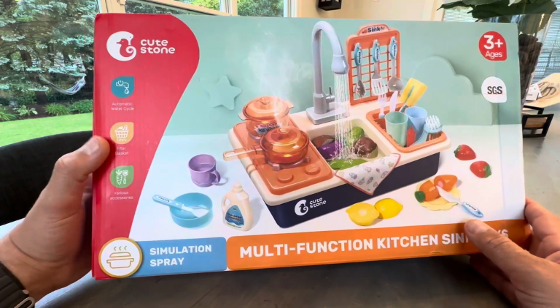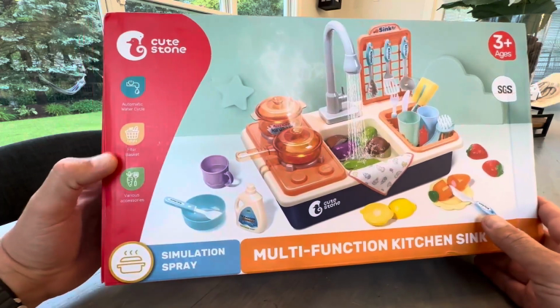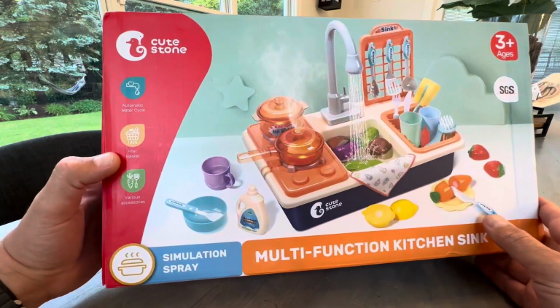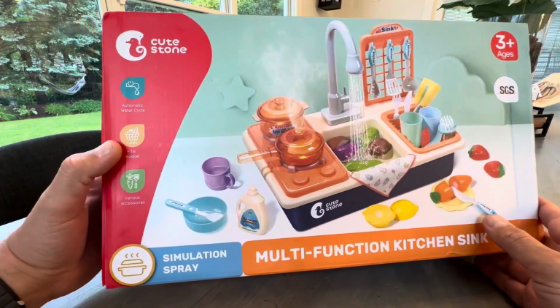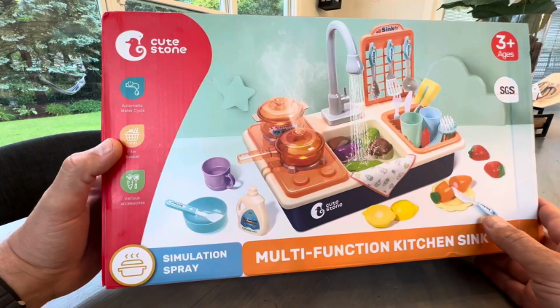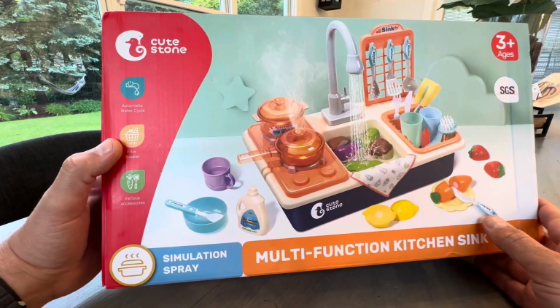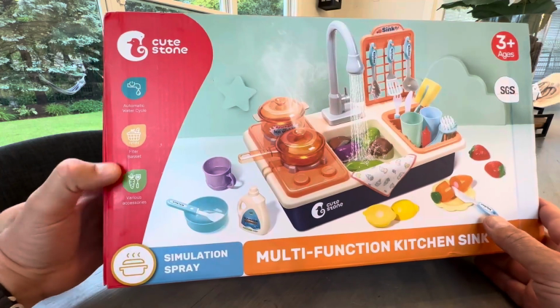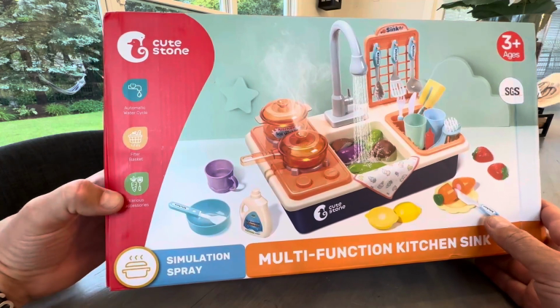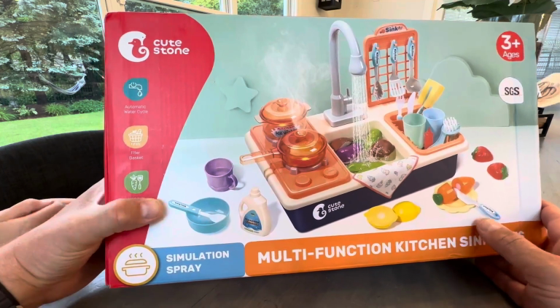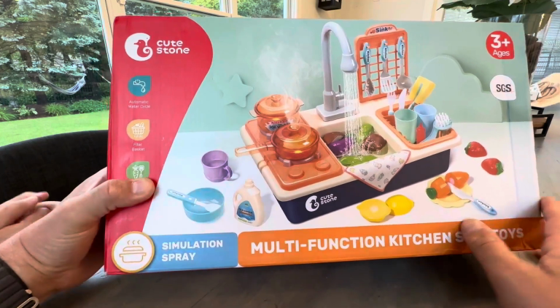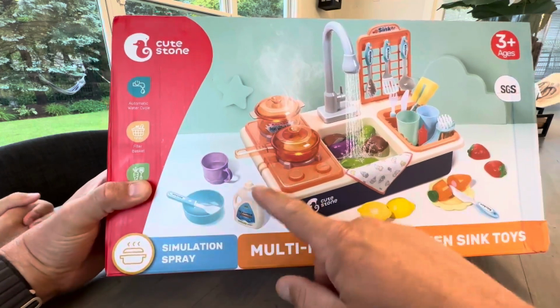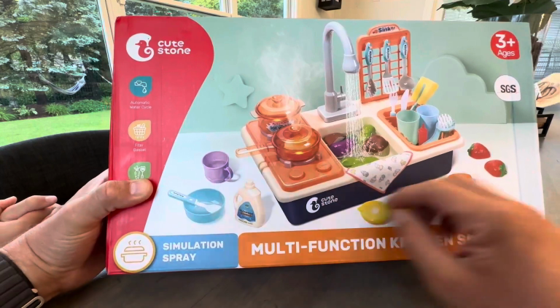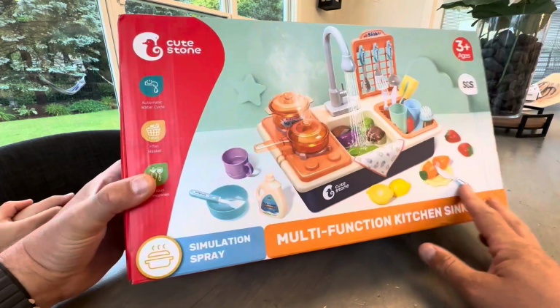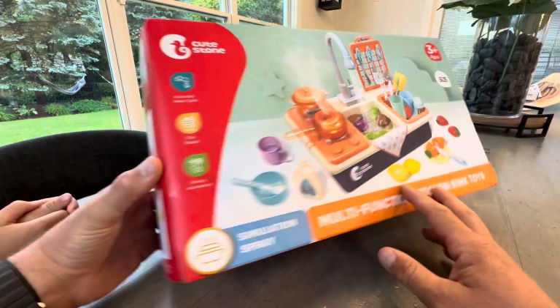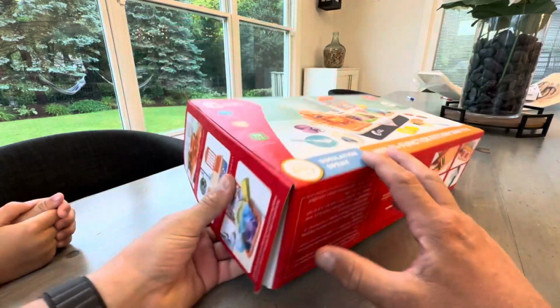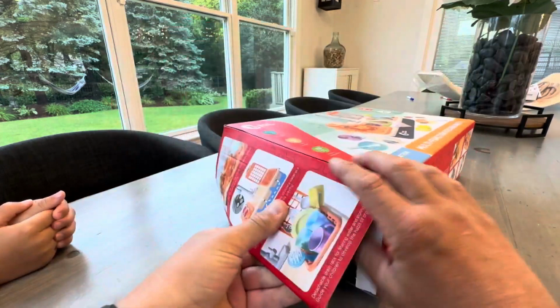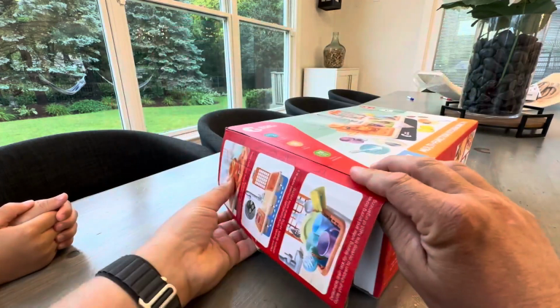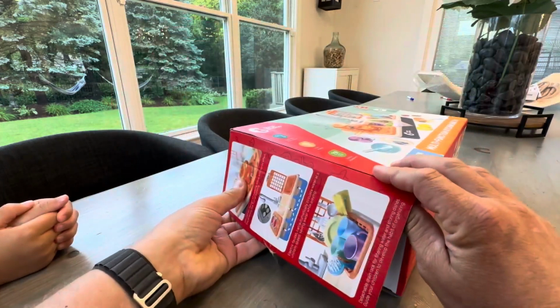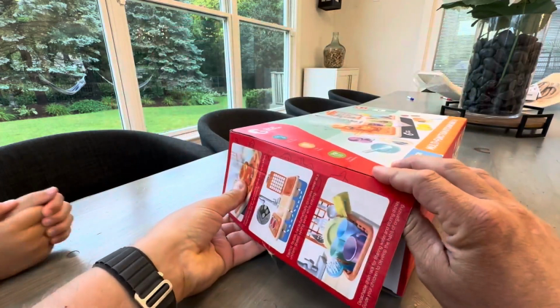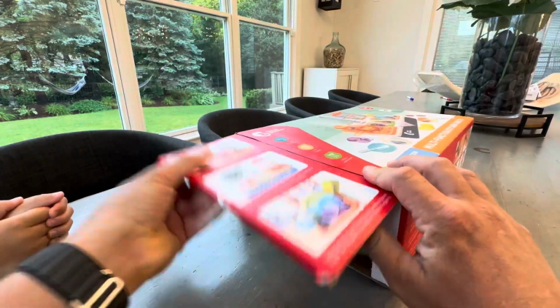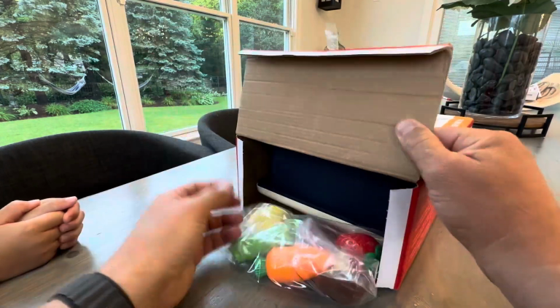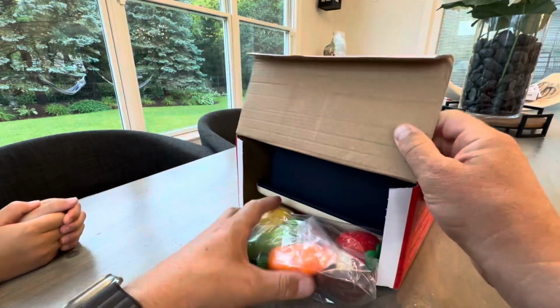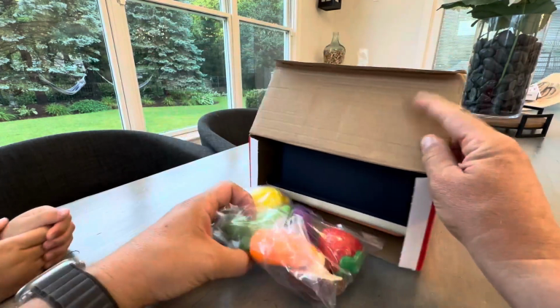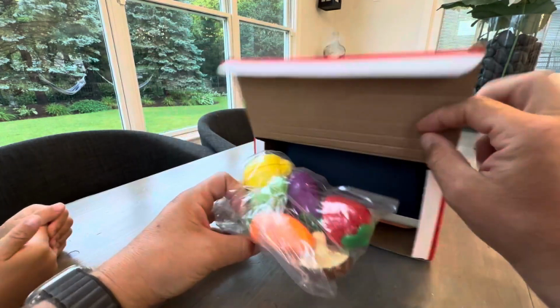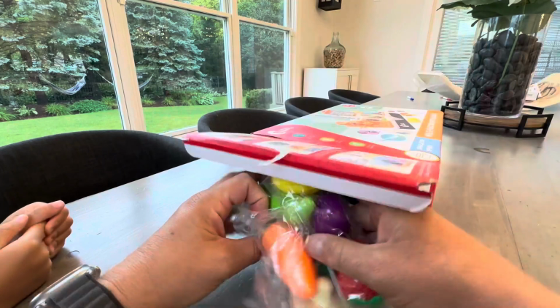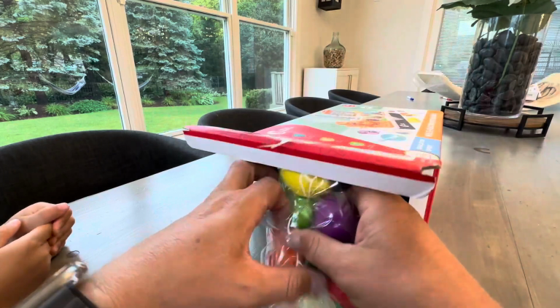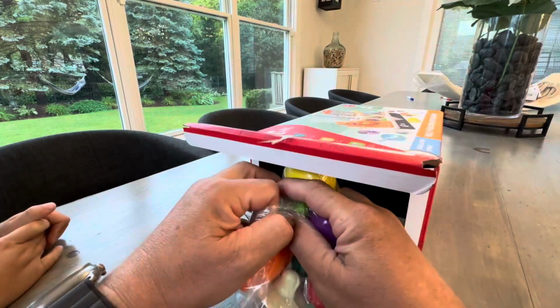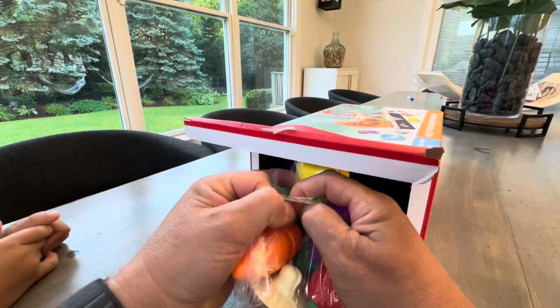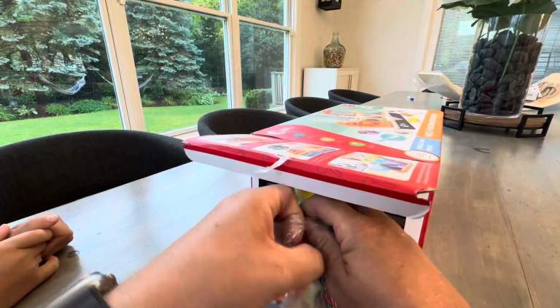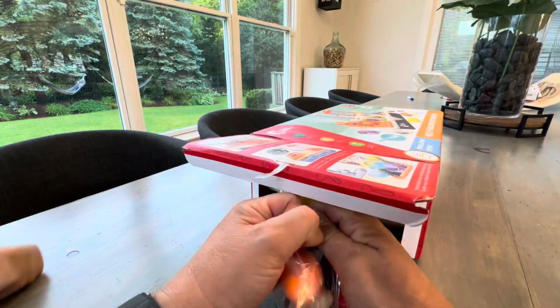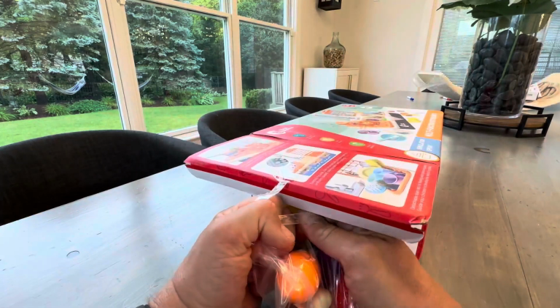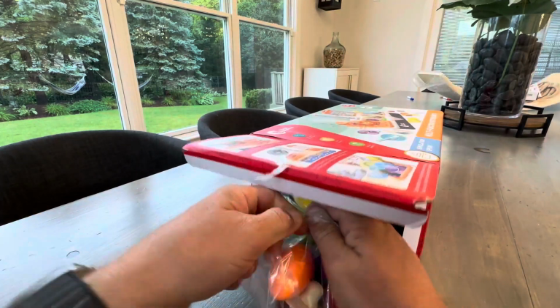It comes with a lot of accessories, like a bunch of vegetables and different things. So let's take a look inside — he says we should look inside. As you can hear, he's excited. Kids love this stuff.